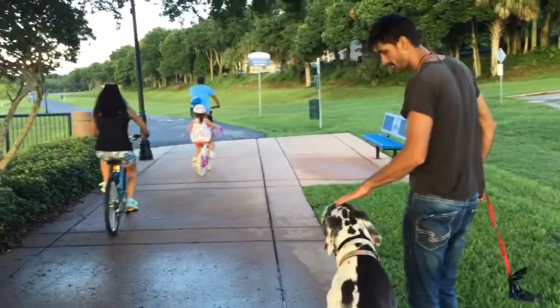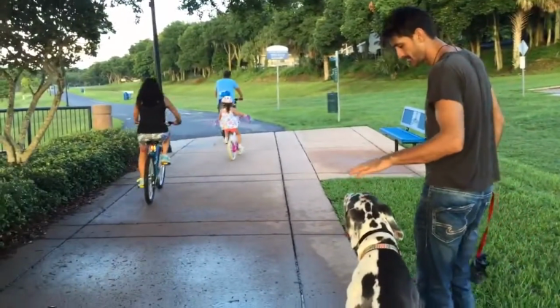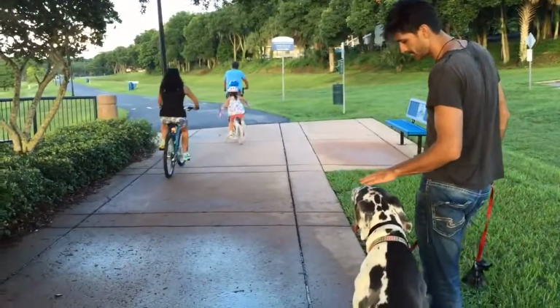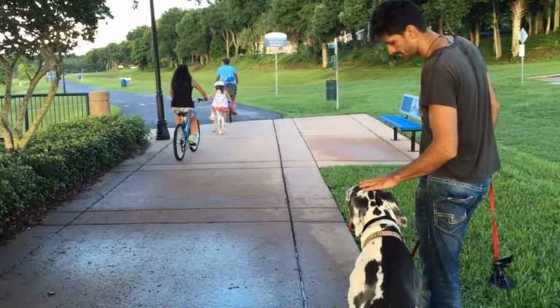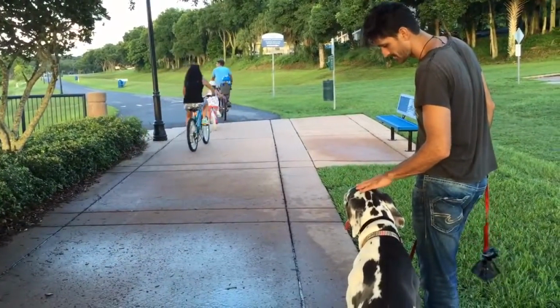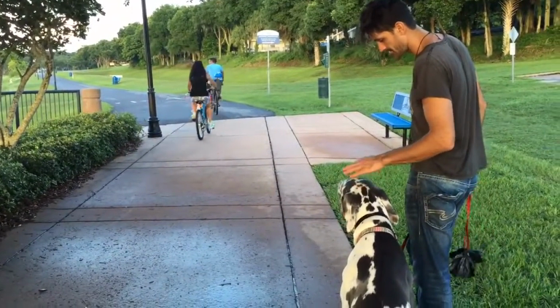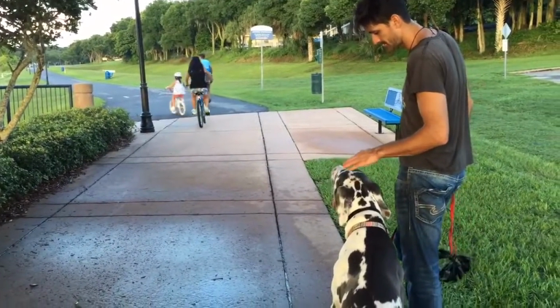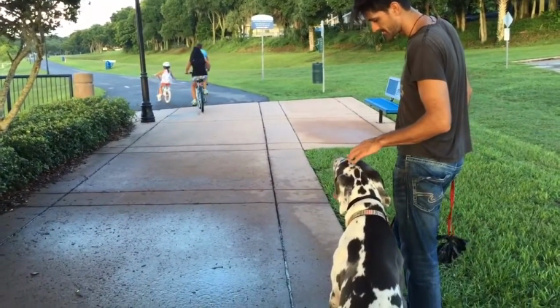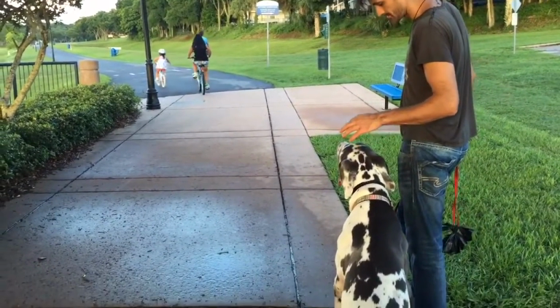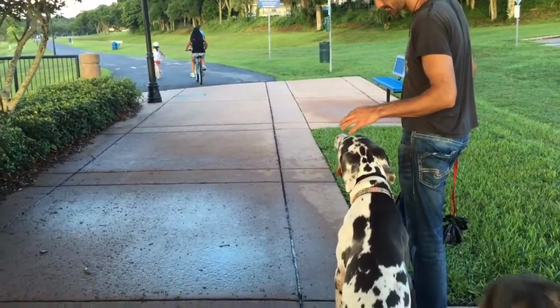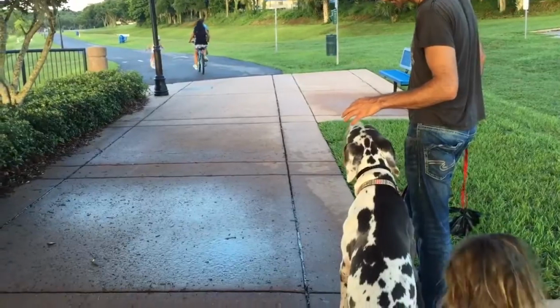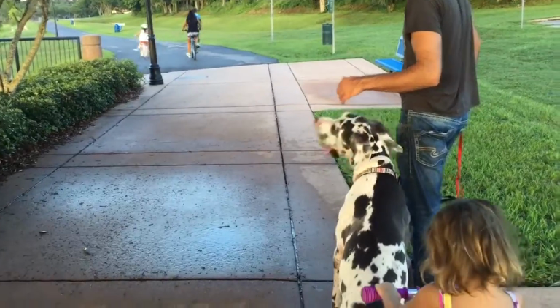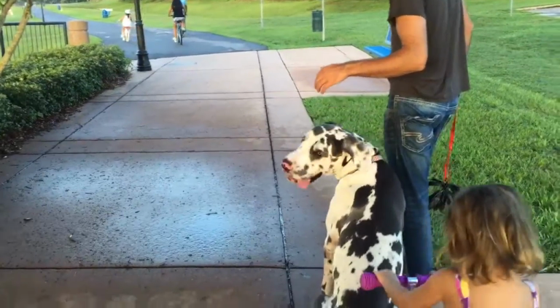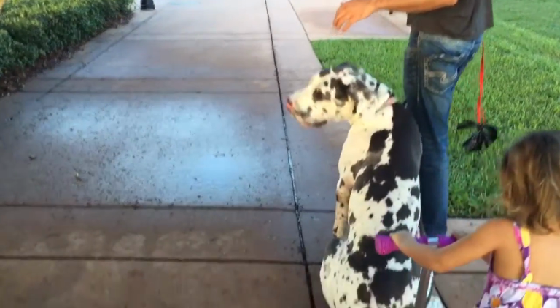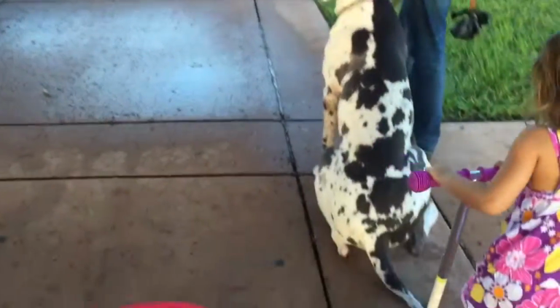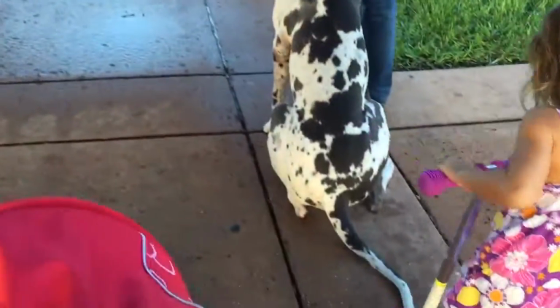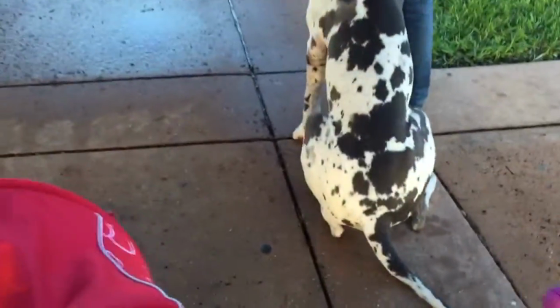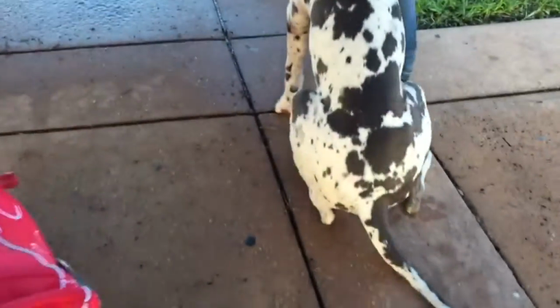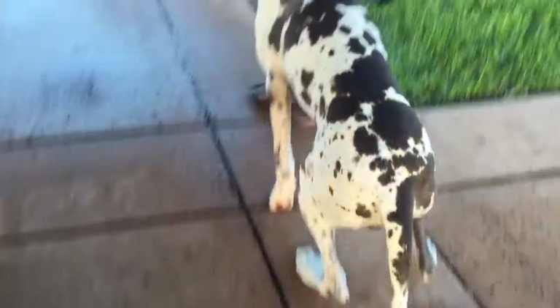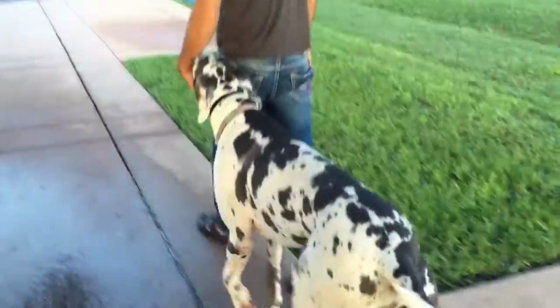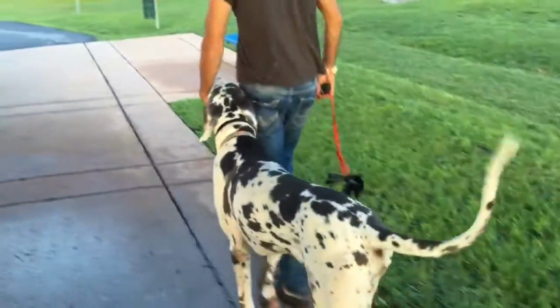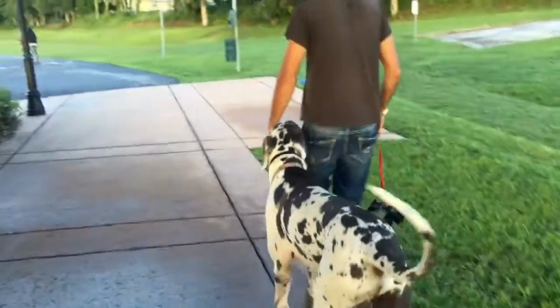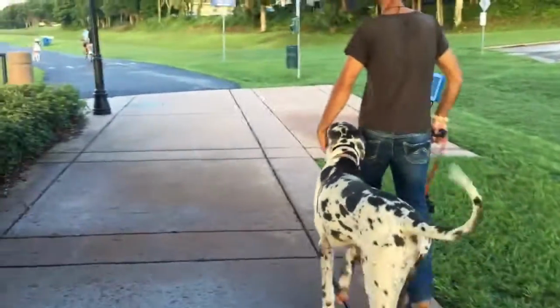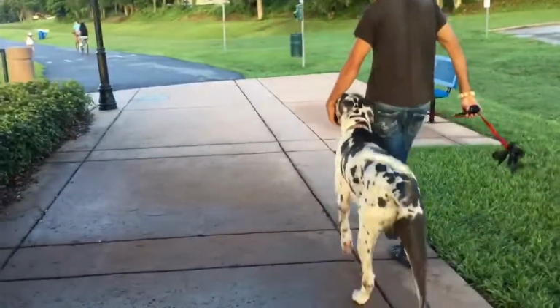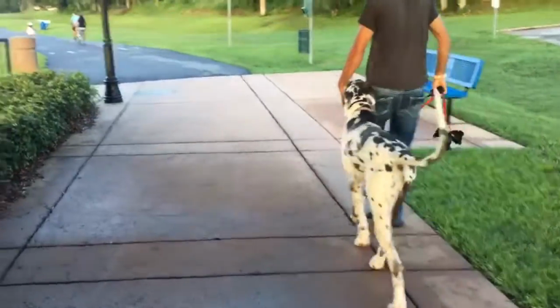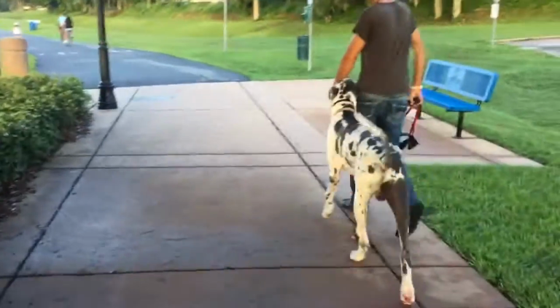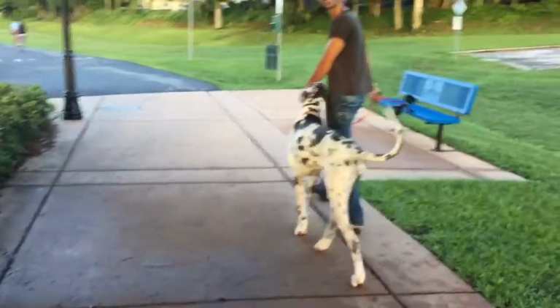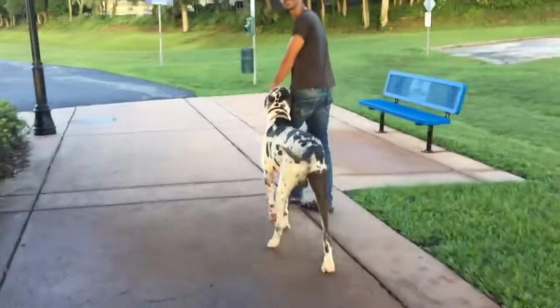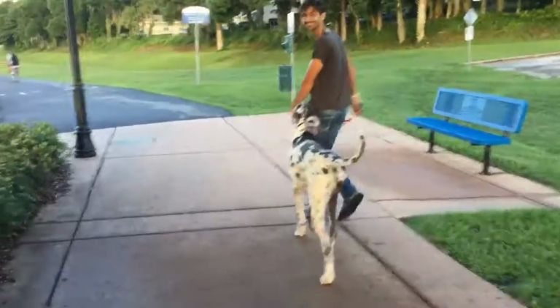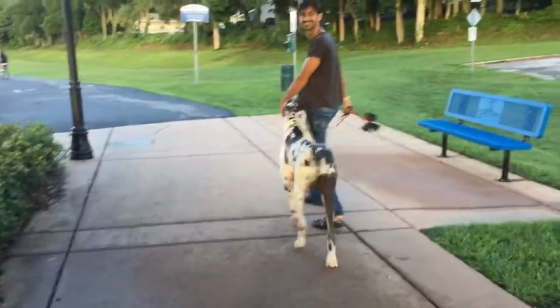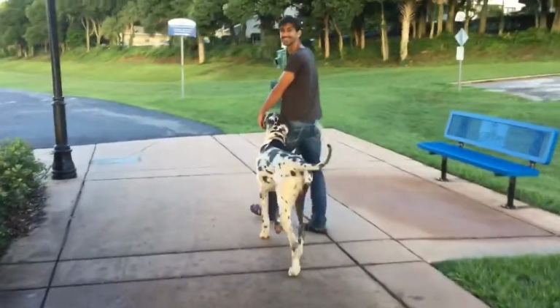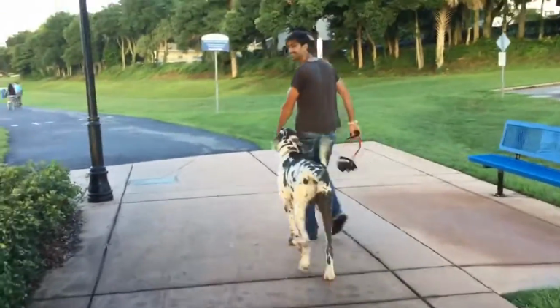A biker's going by, so that's a movement distraction. You got touch — my daughter just ran into him. He's being such a good boy and he's still wagging his tail.